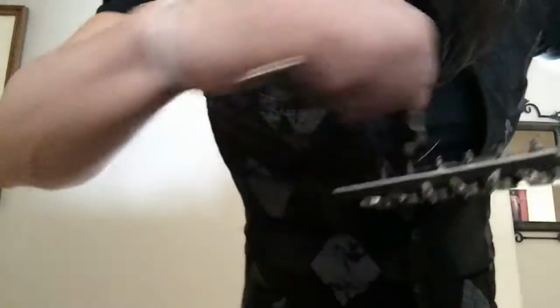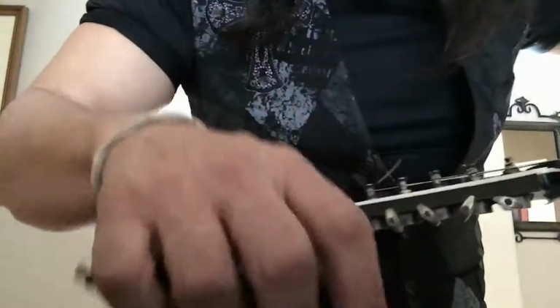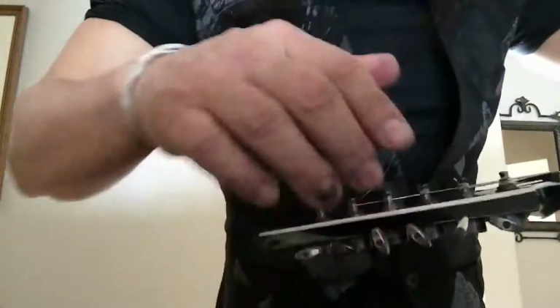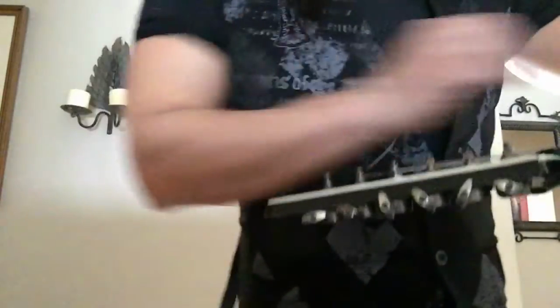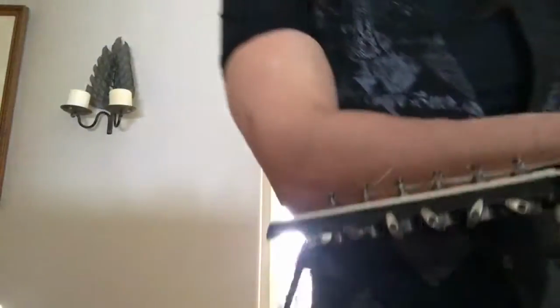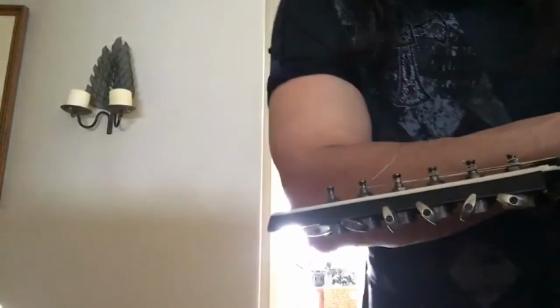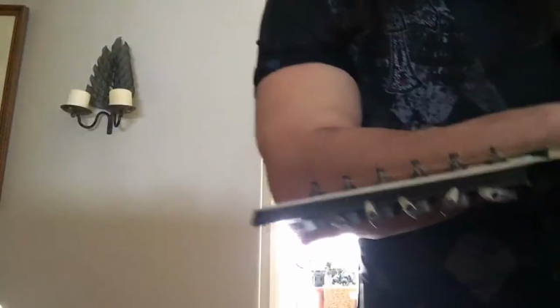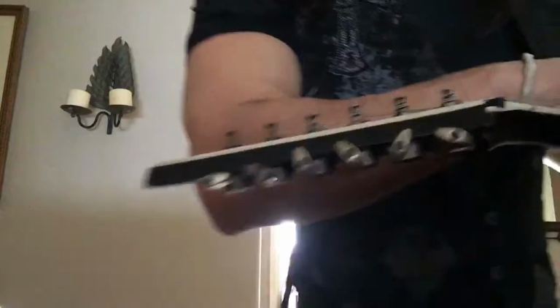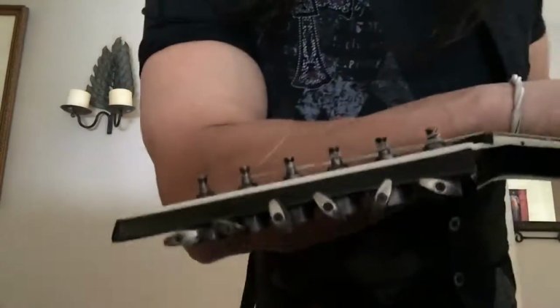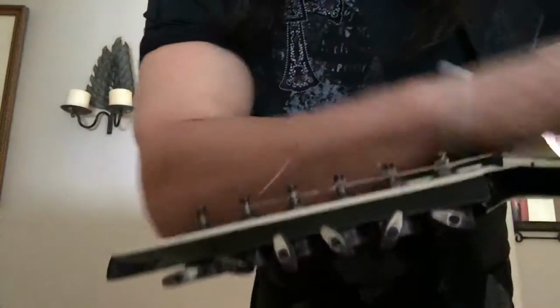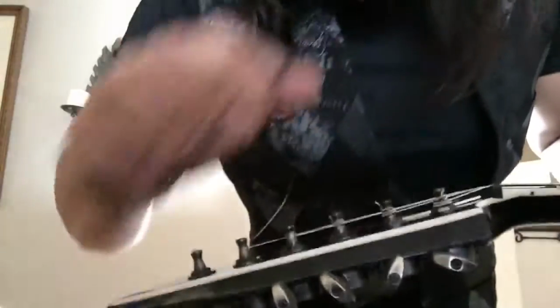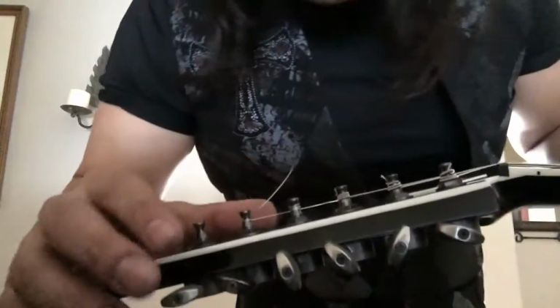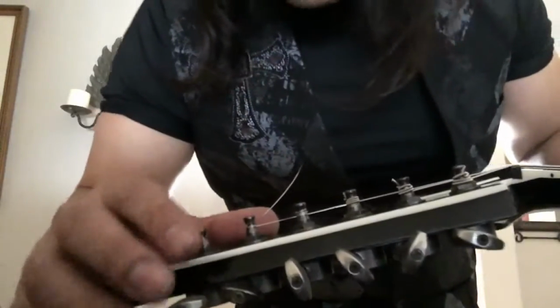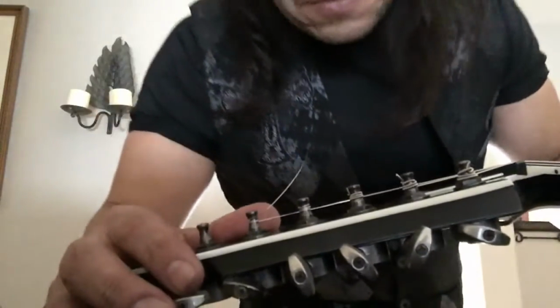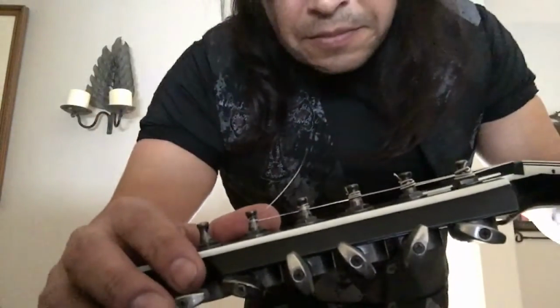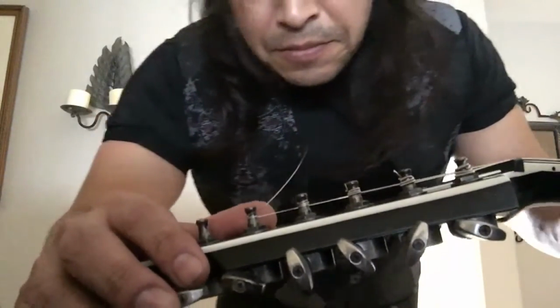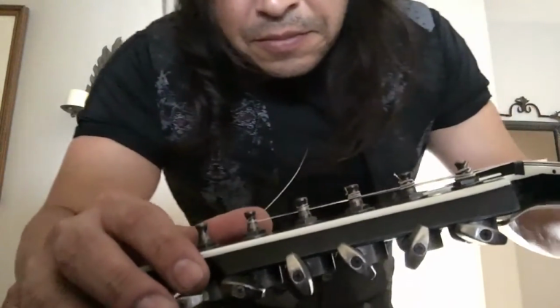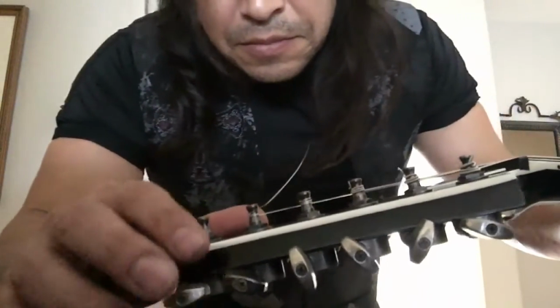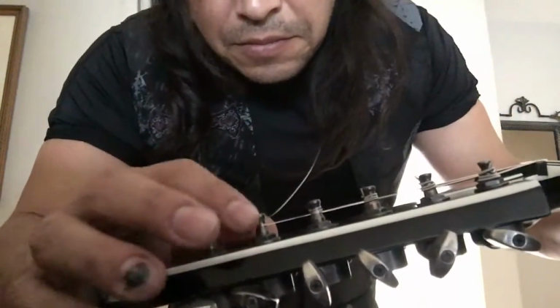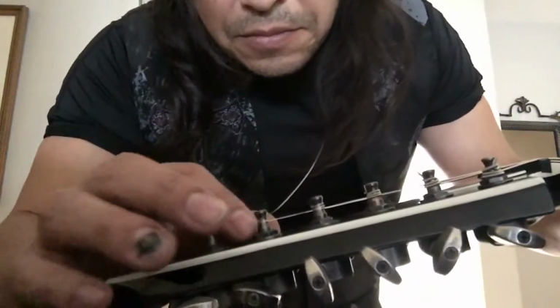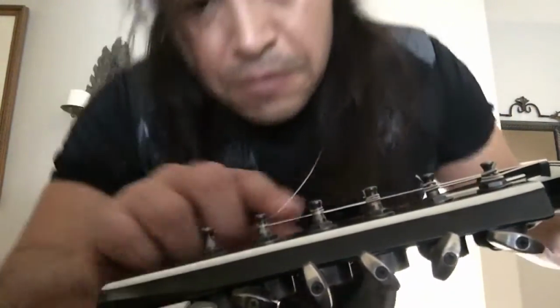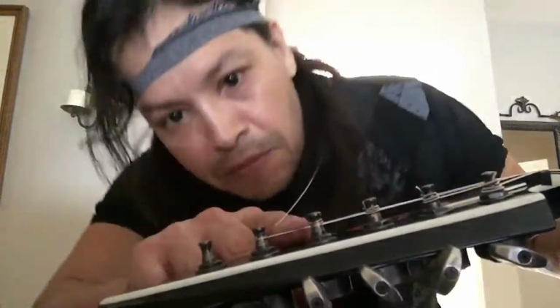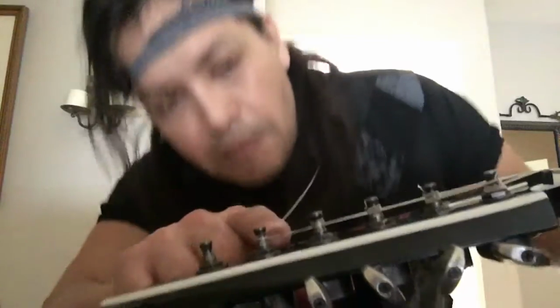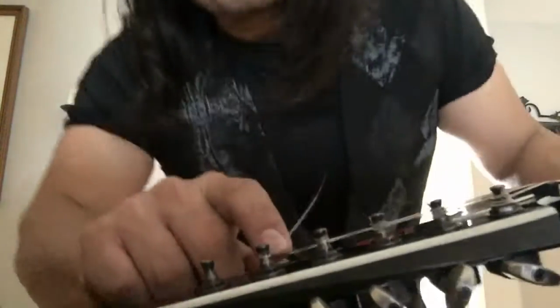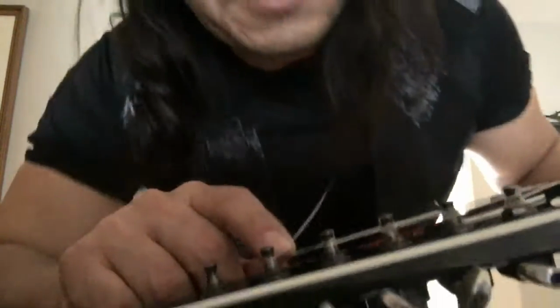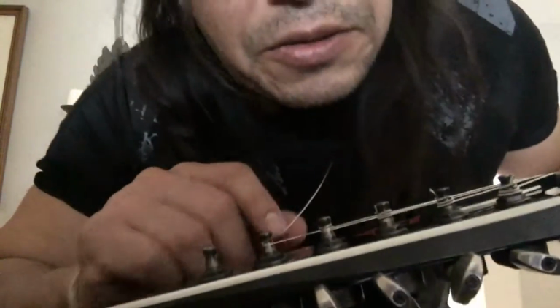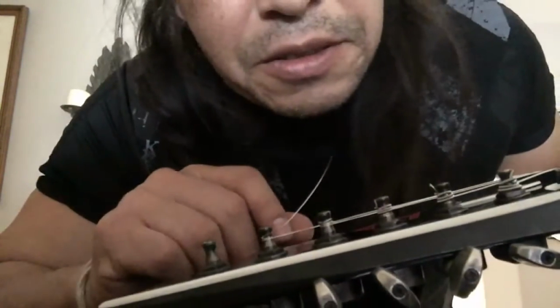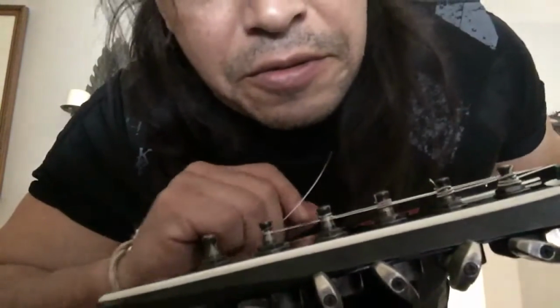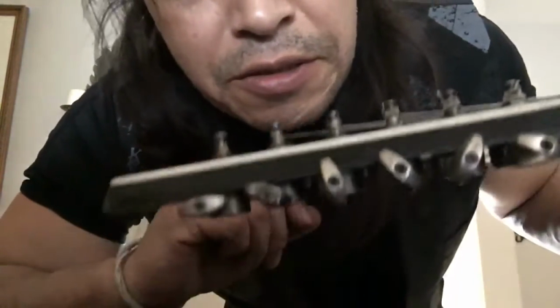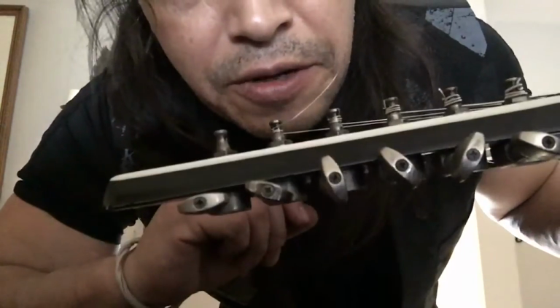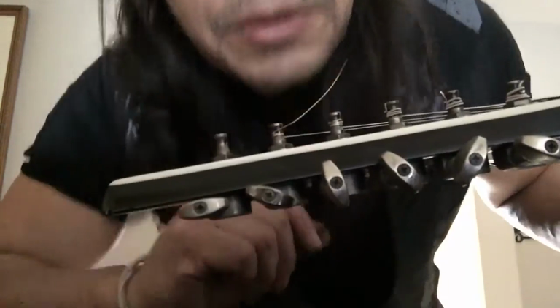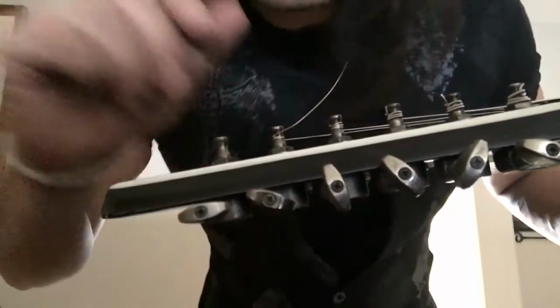There you go — that's a really nice little way that it tunes itself around there and wraps itself.